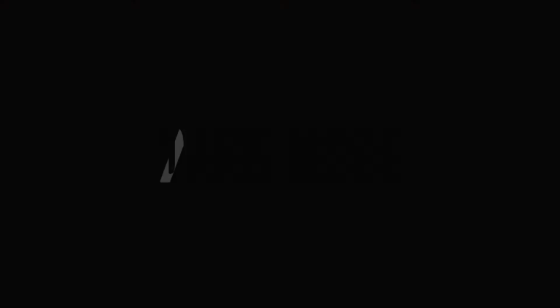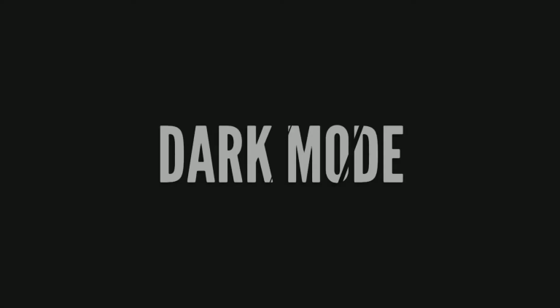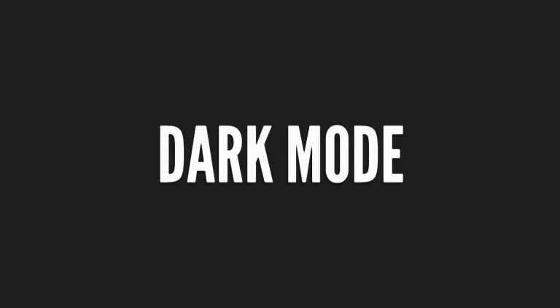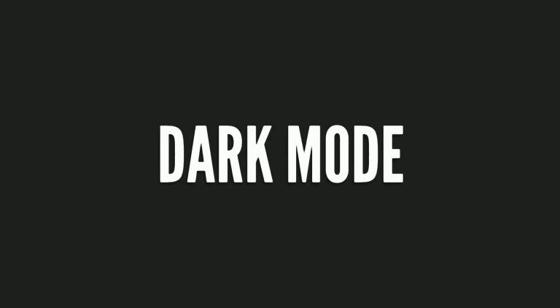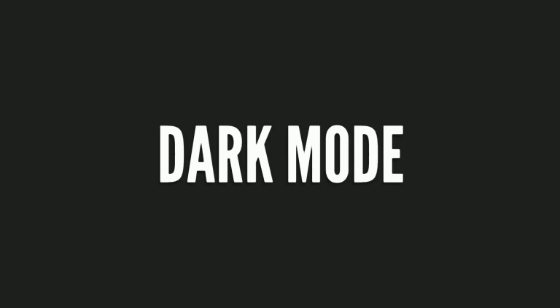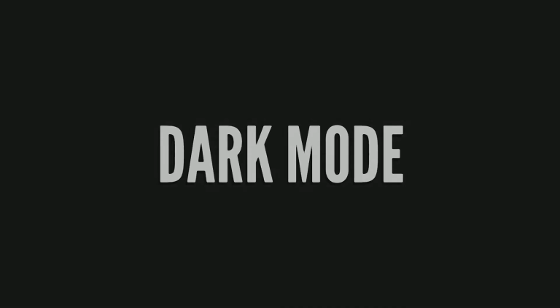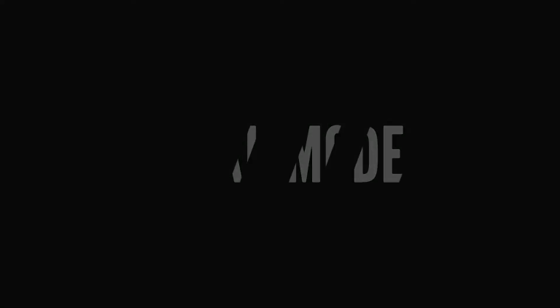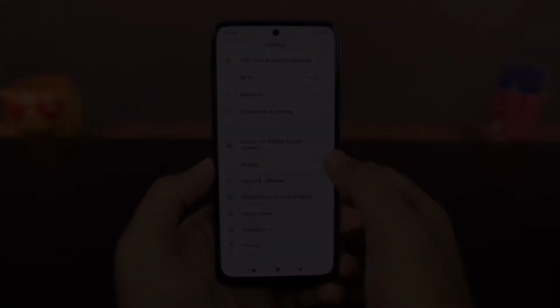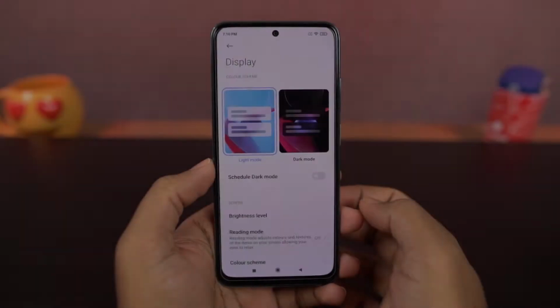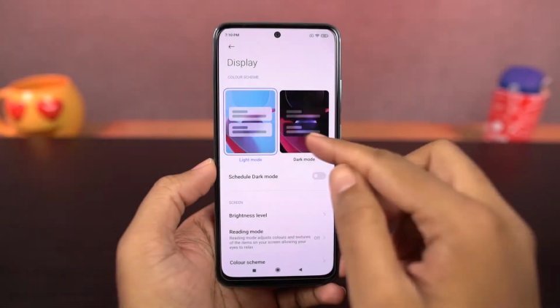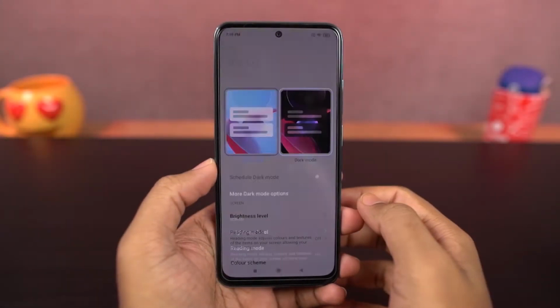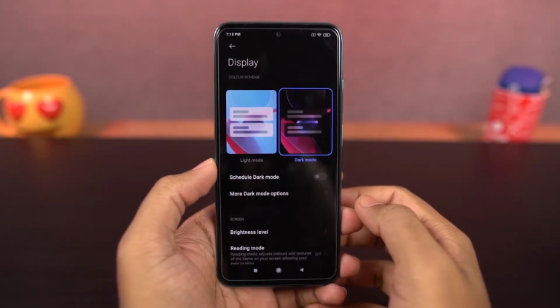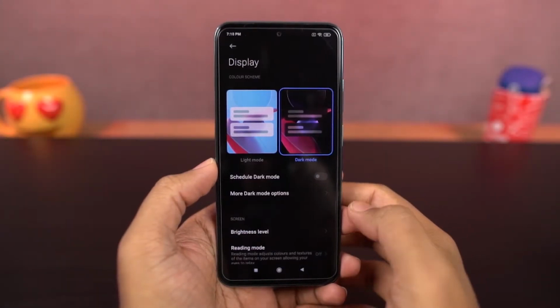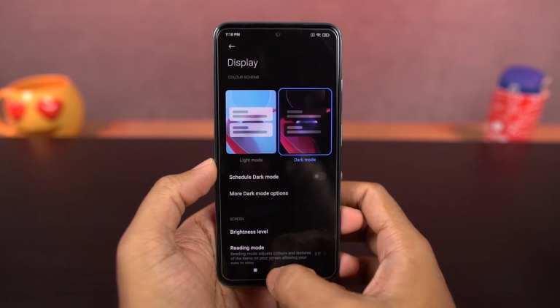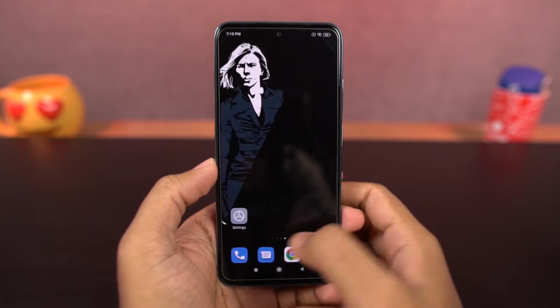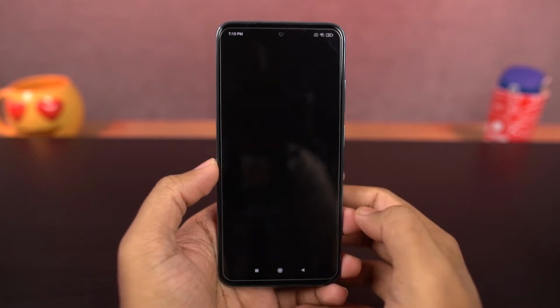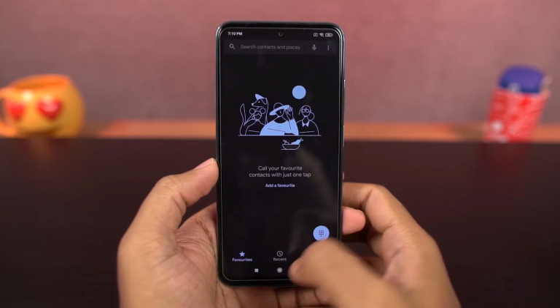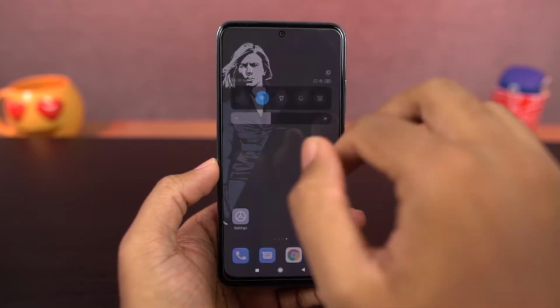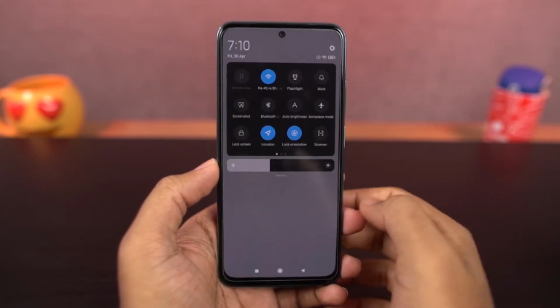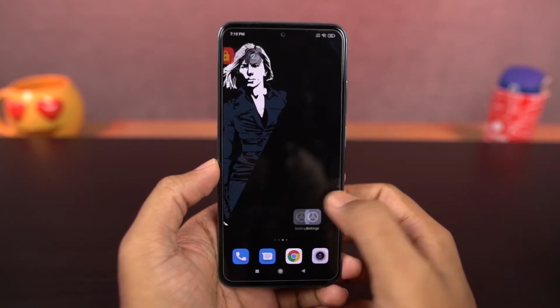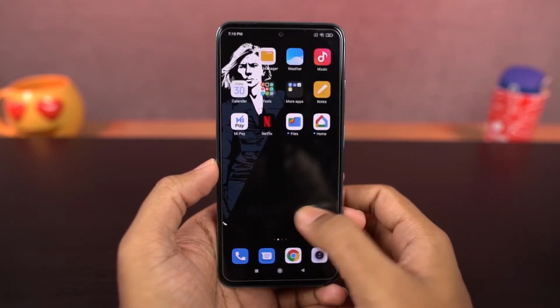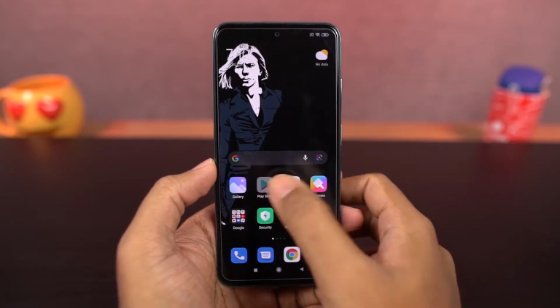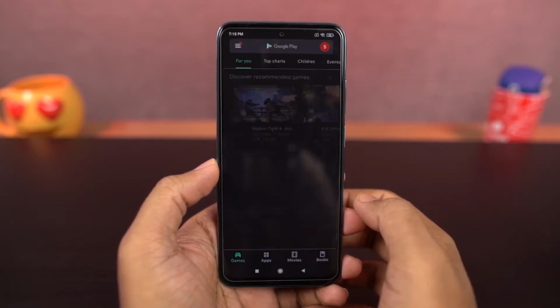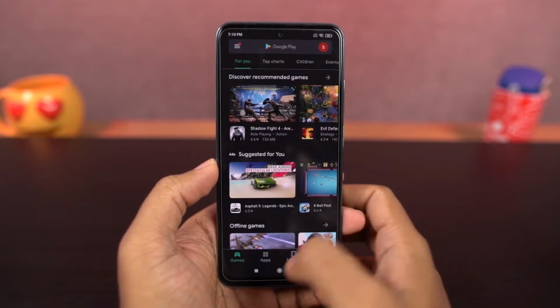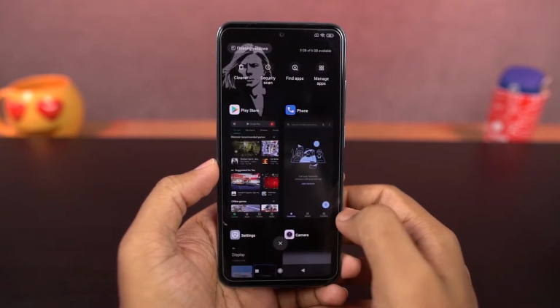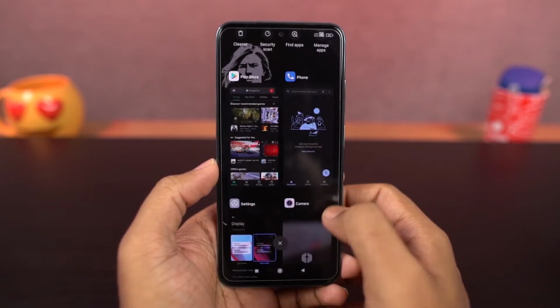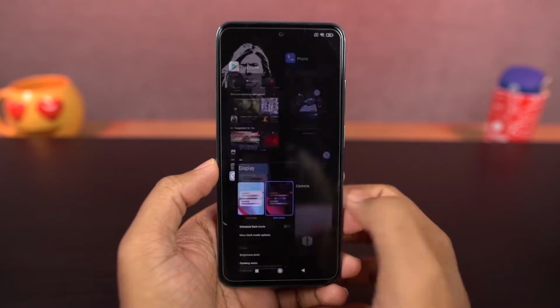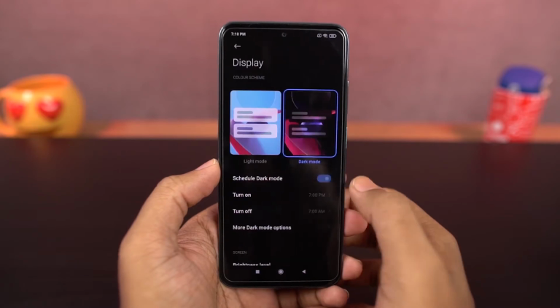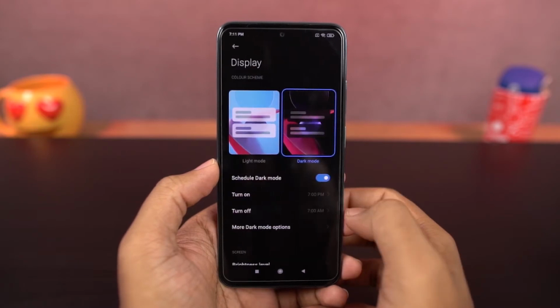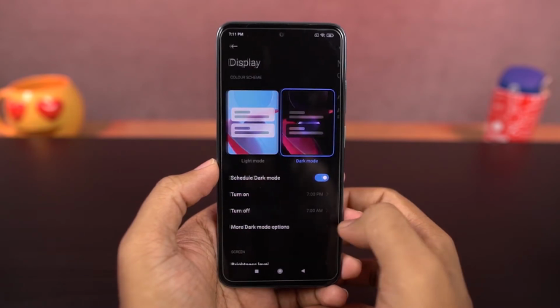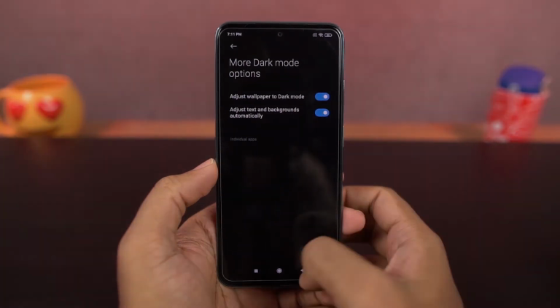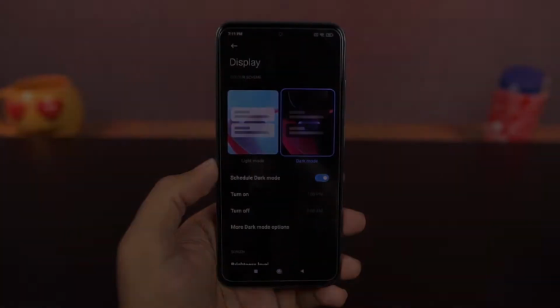Next we have dark mode. Once you enable dark mode, system UI elements change to dark mode, even the stock apps change to dark theme and some third-party apps also change to dark mode. You can also schedule it to turn on and turn off at the same time every day.